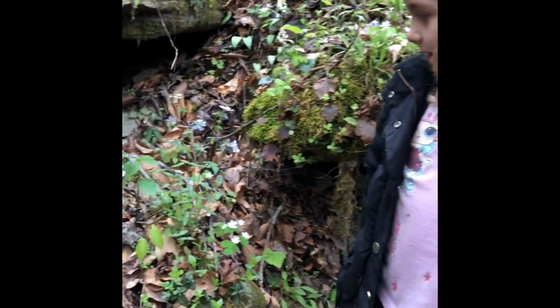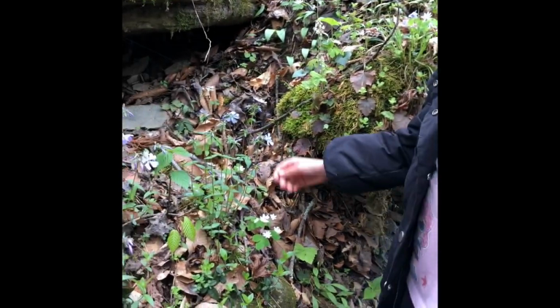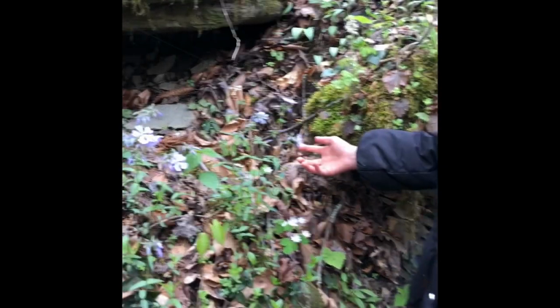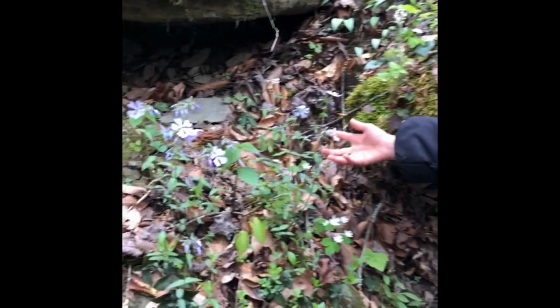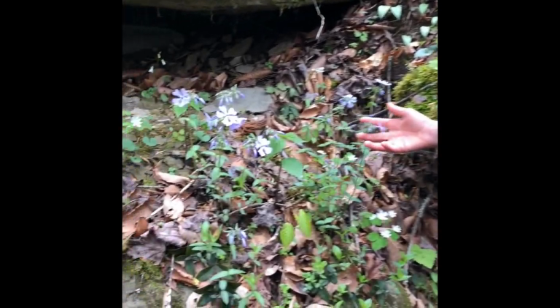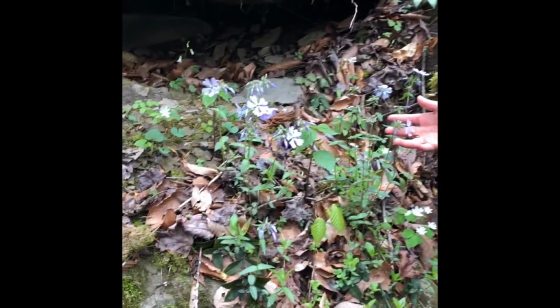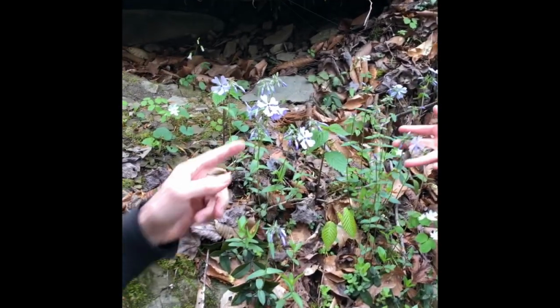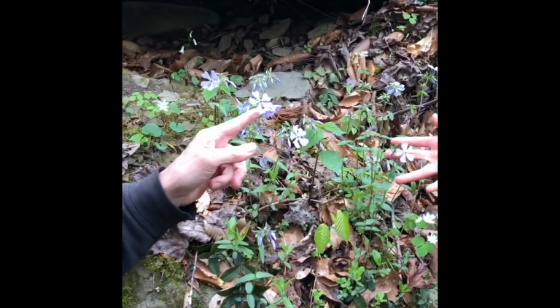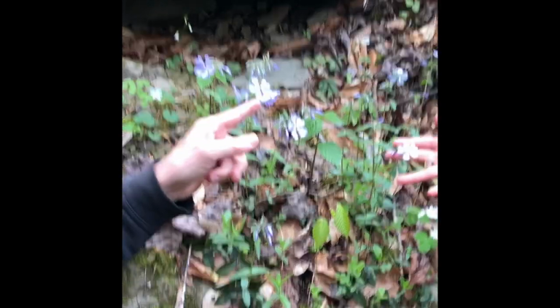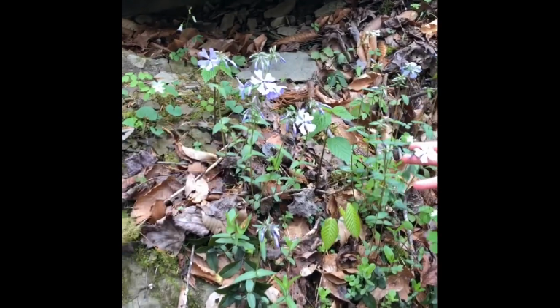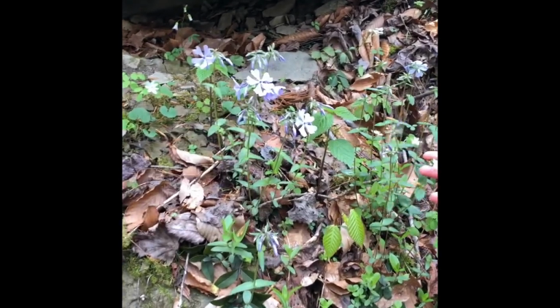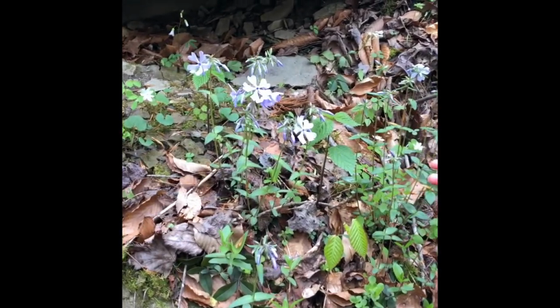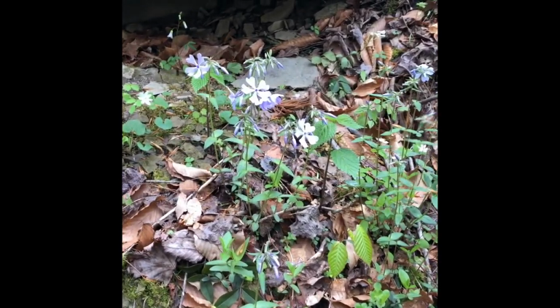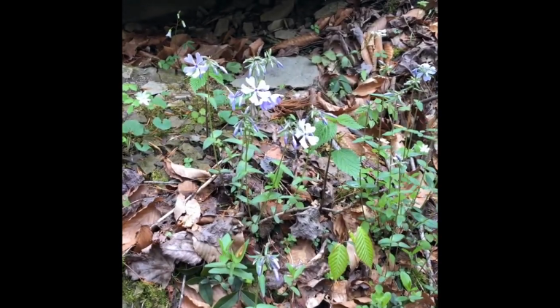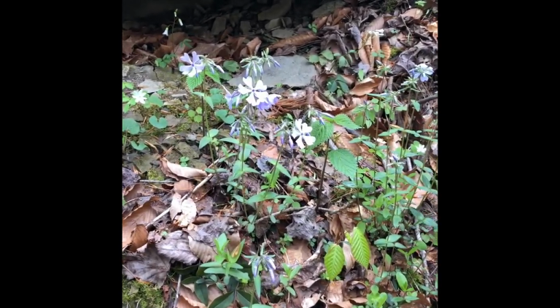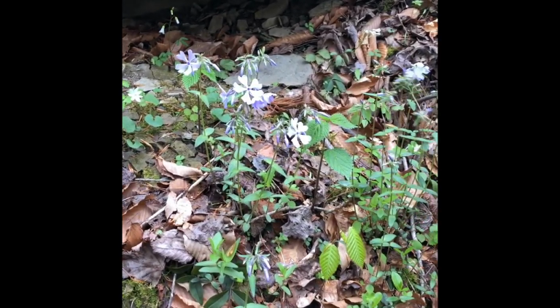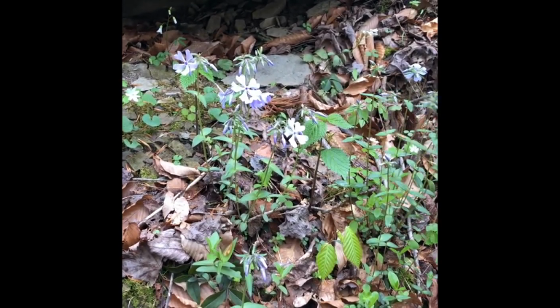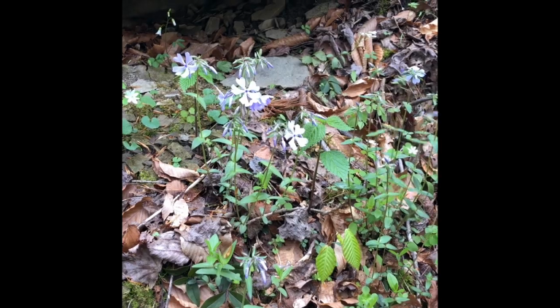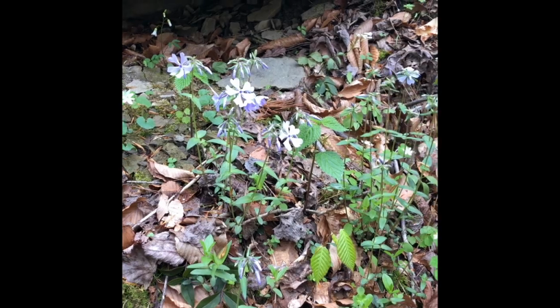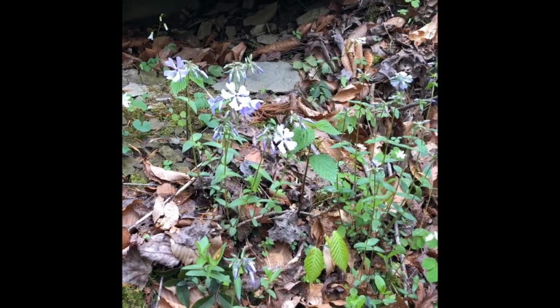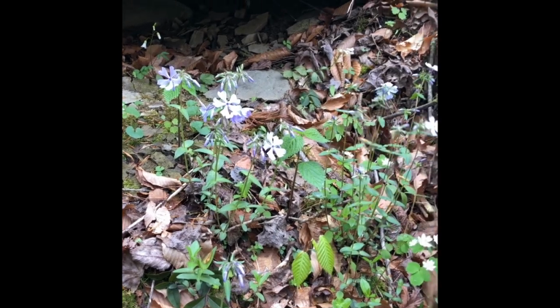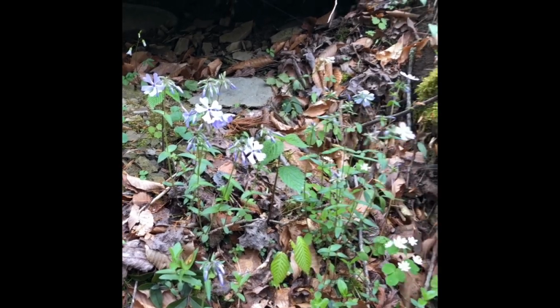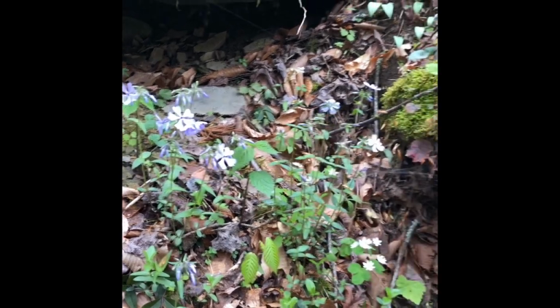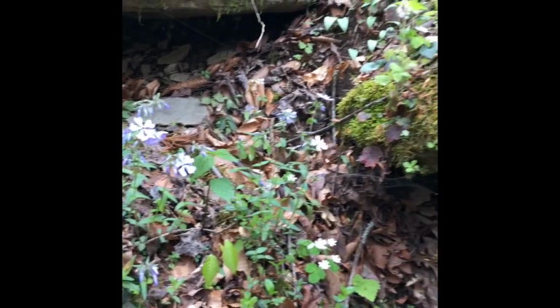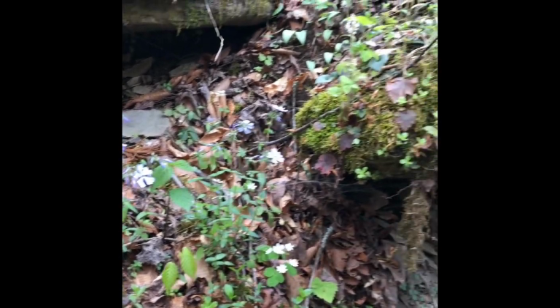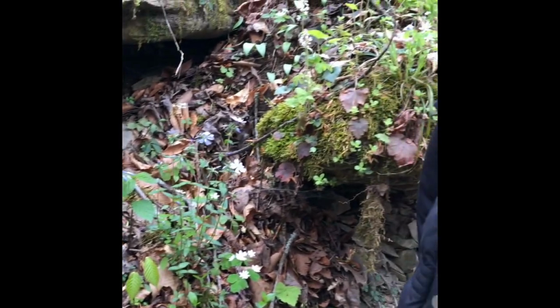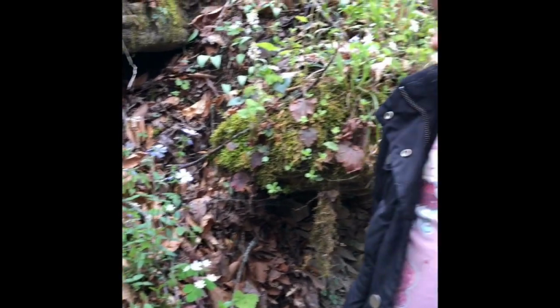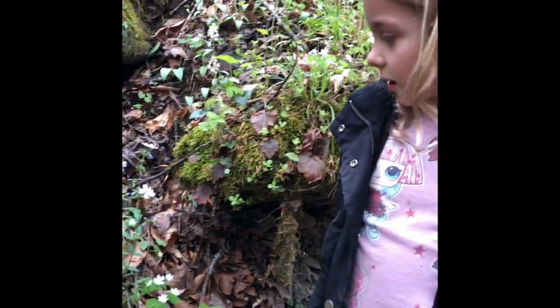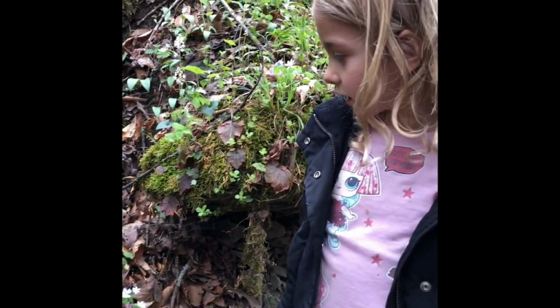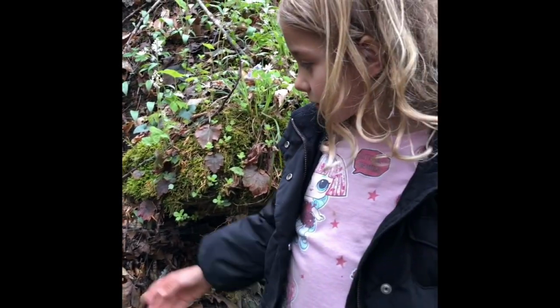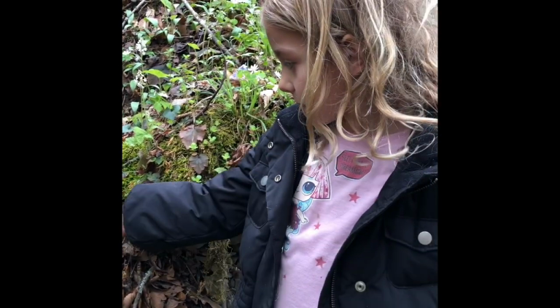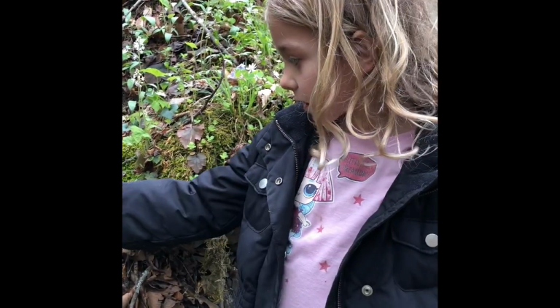Kelly, tell us about your favorite wildflower. This is phlox. And why do you like it so much? Because it smells good and it's really pretty.